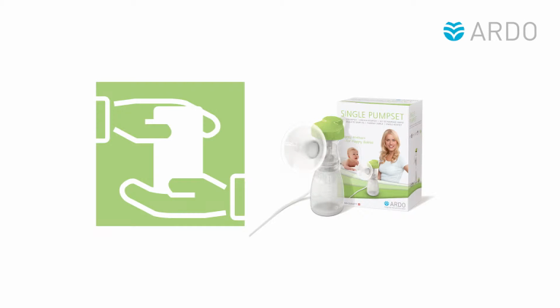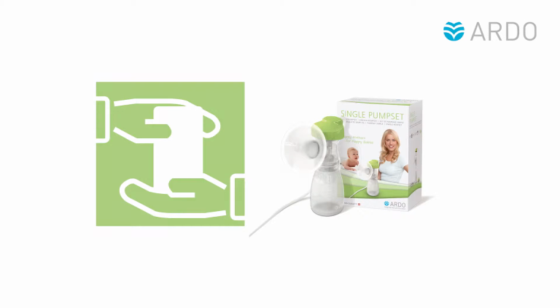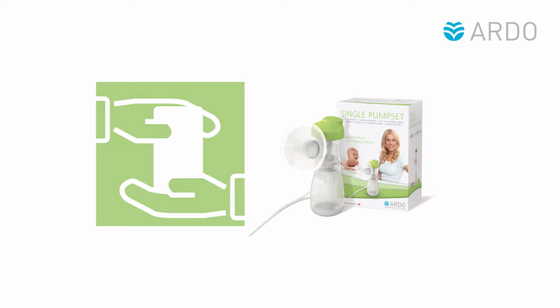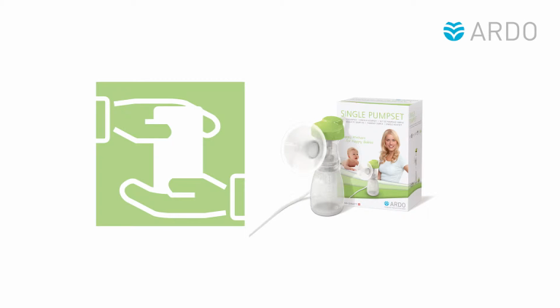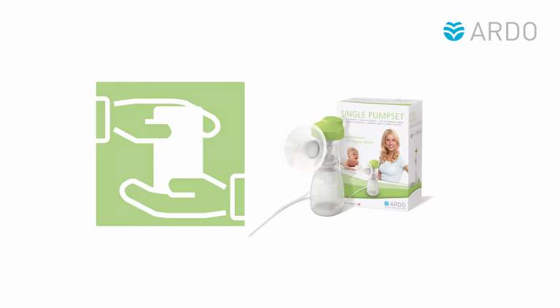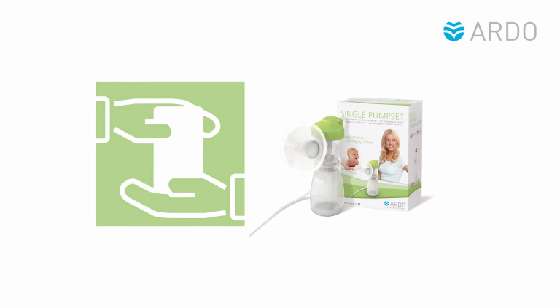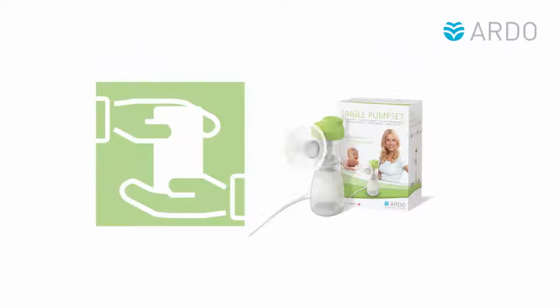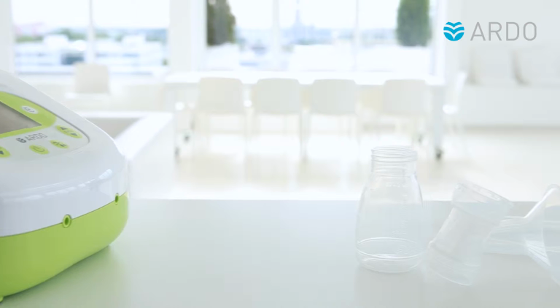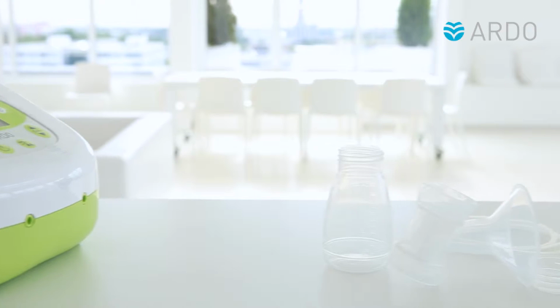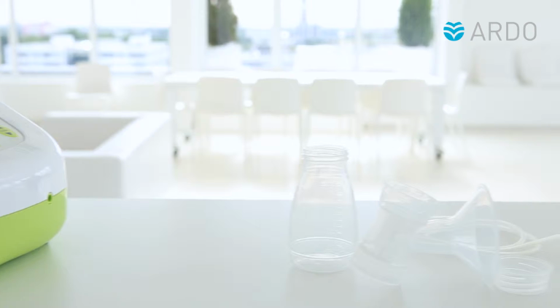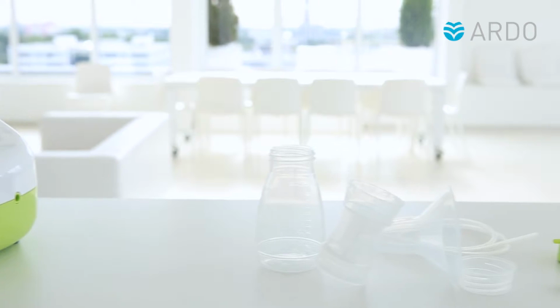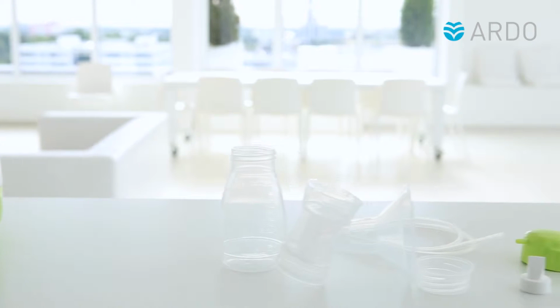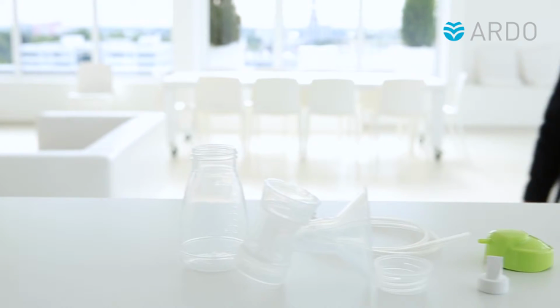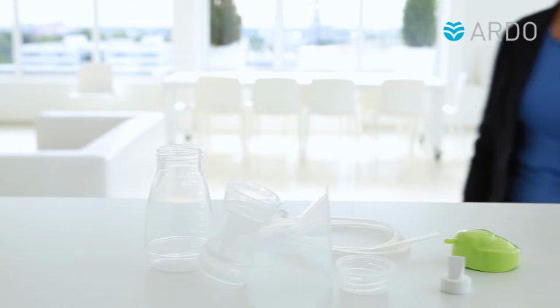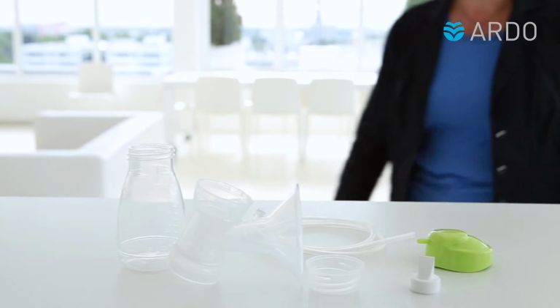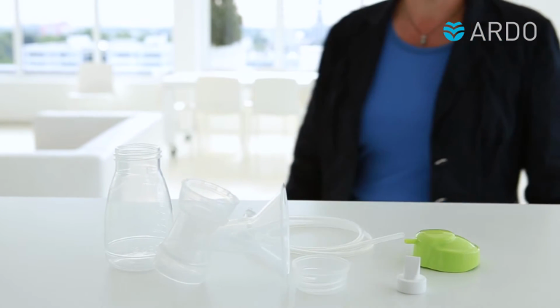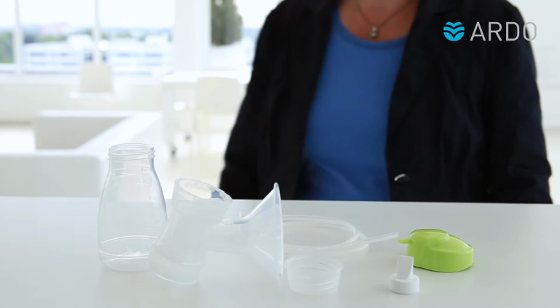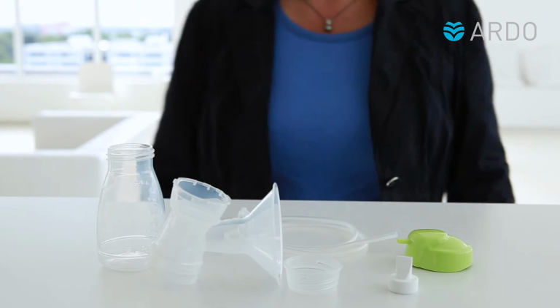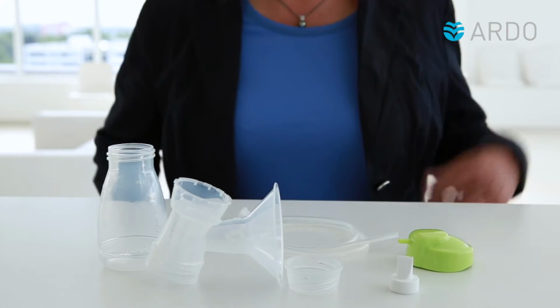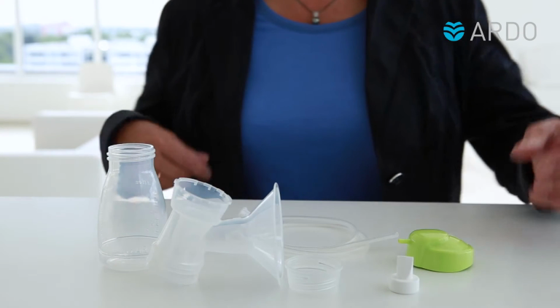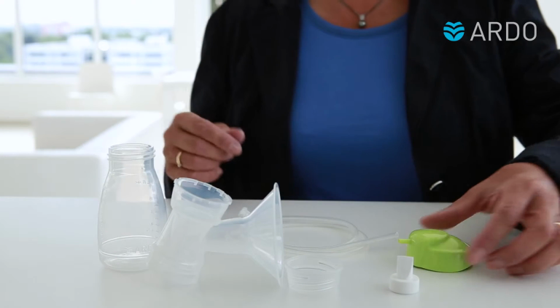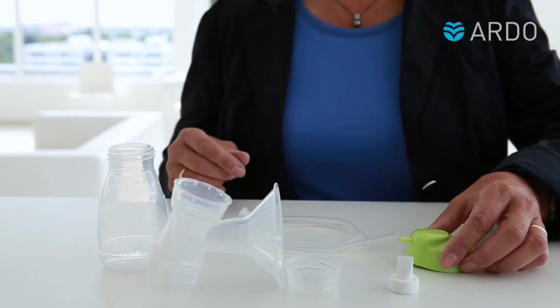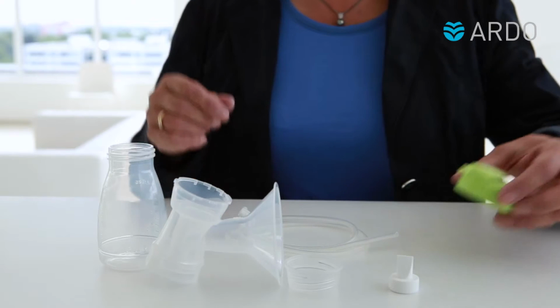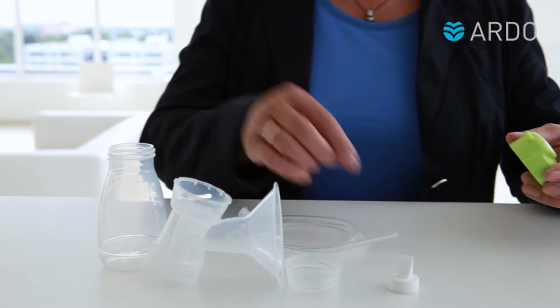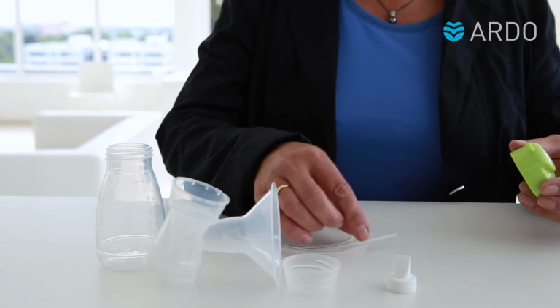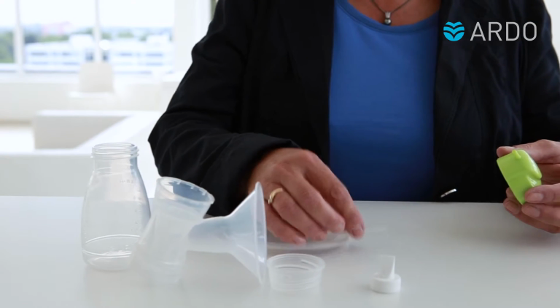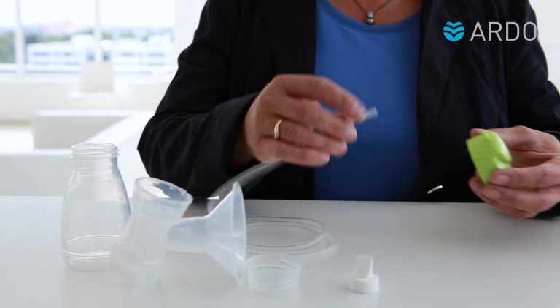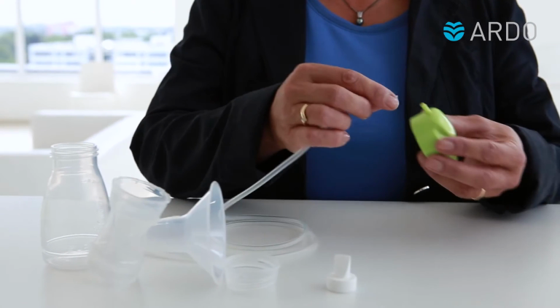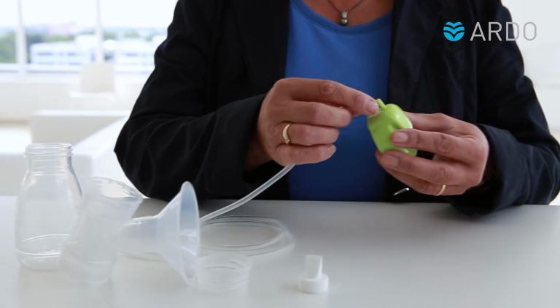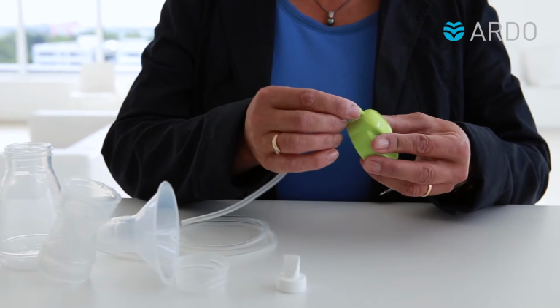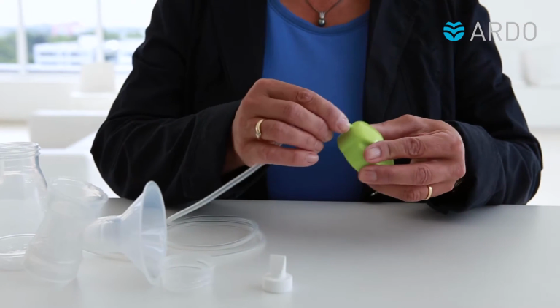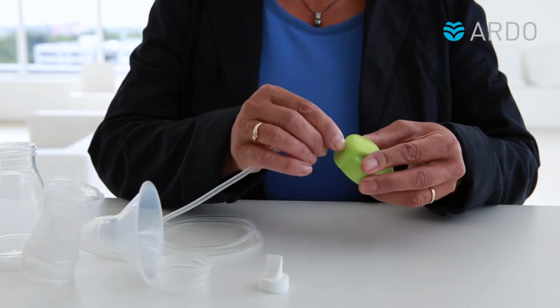Assembling the Ardo Pump Set. Insert the tubing into the cap when first assembling.